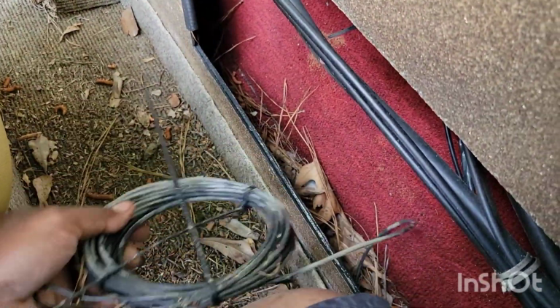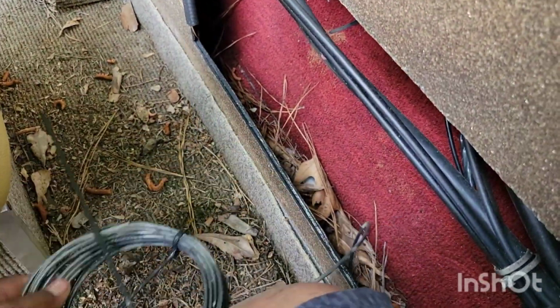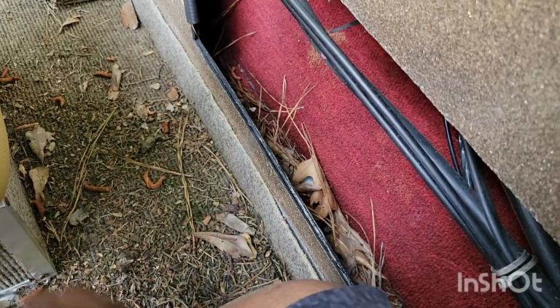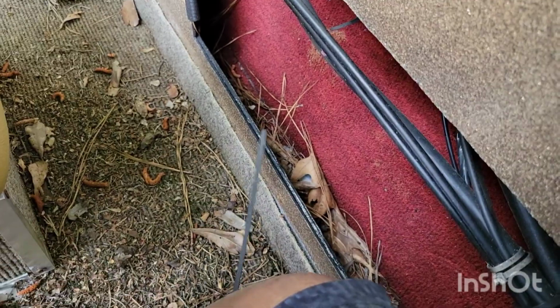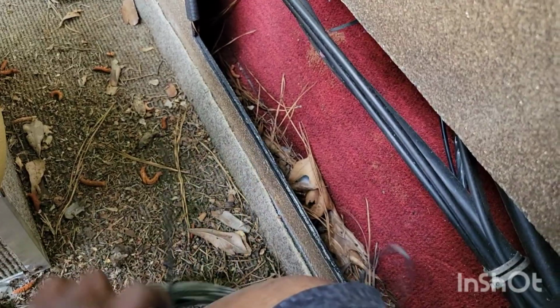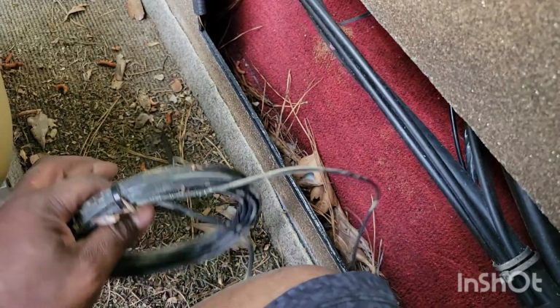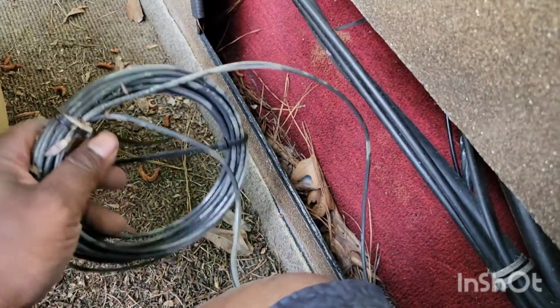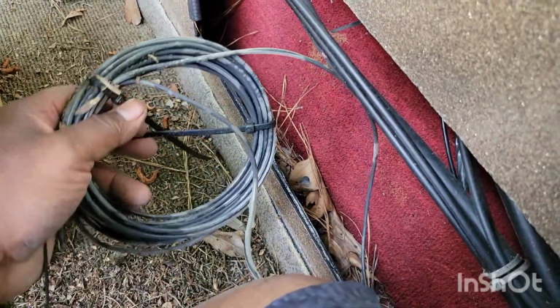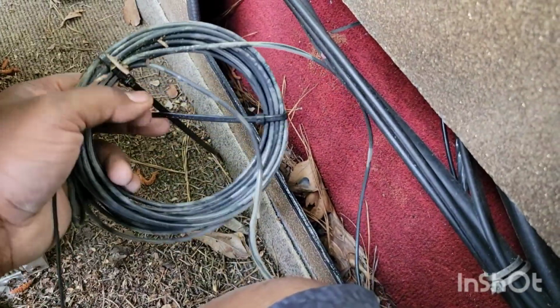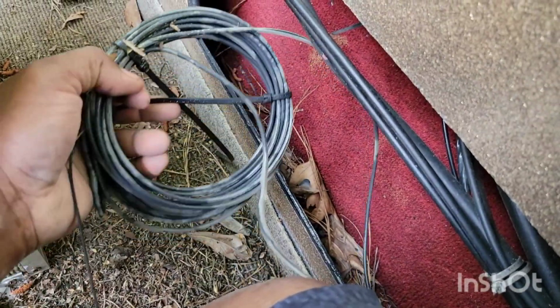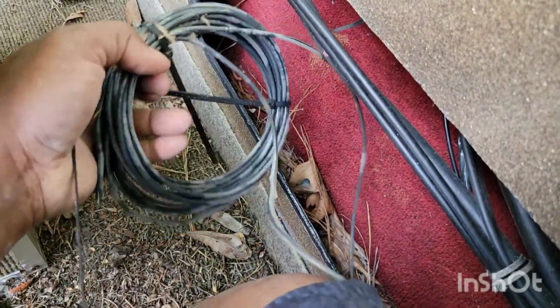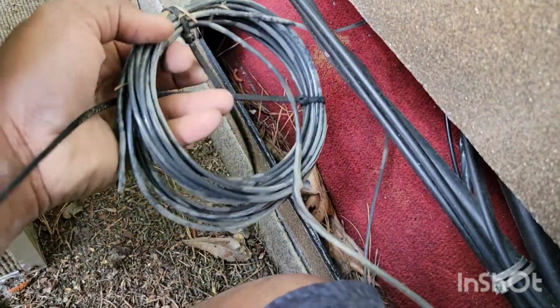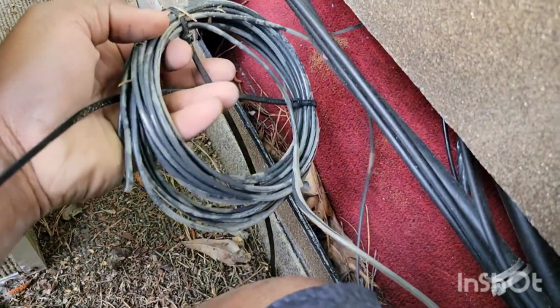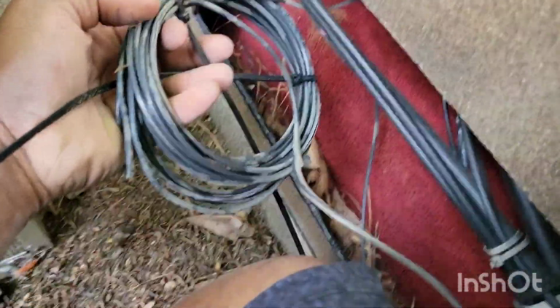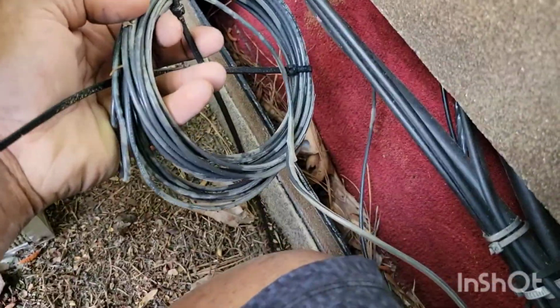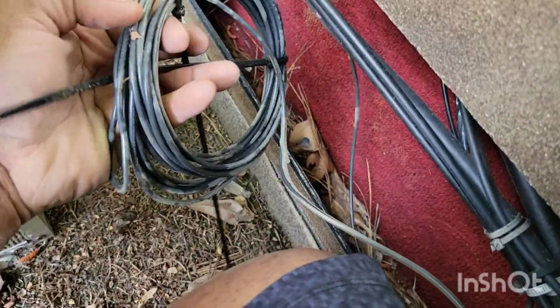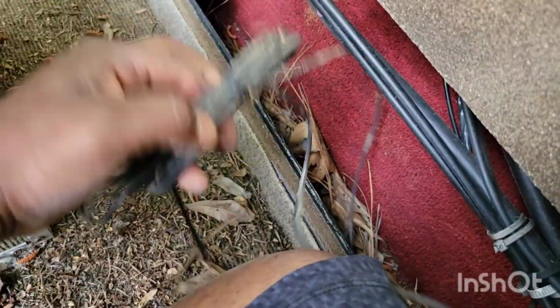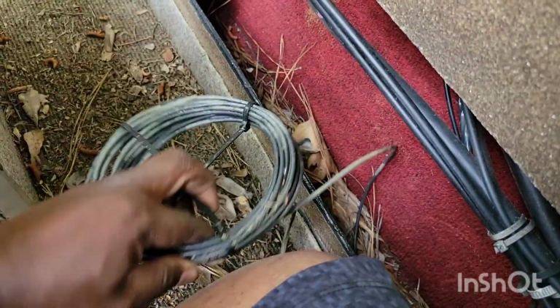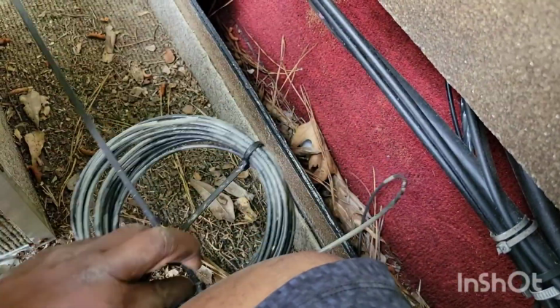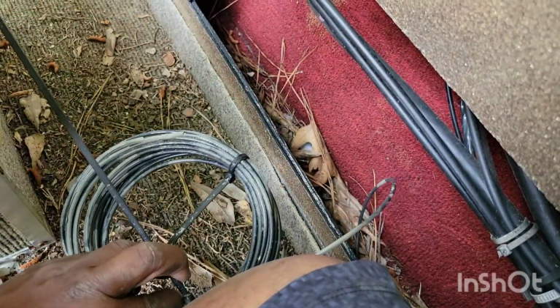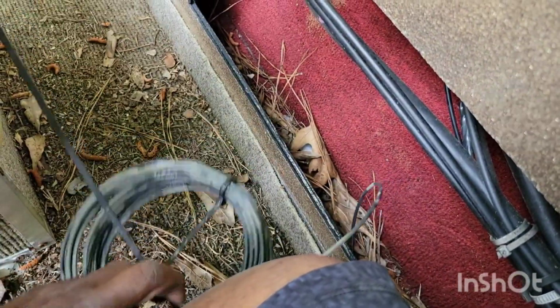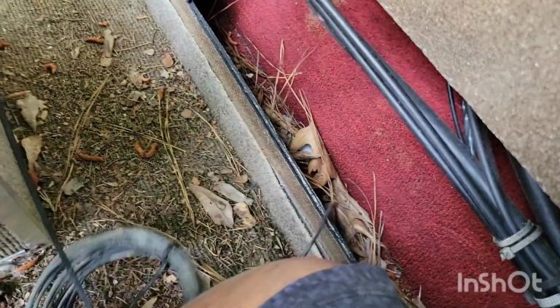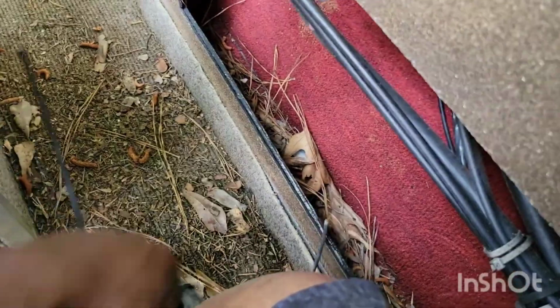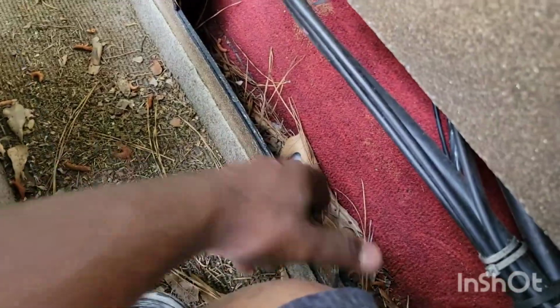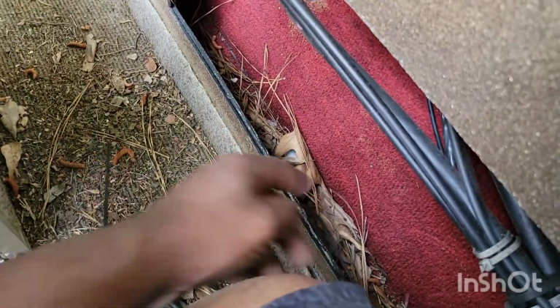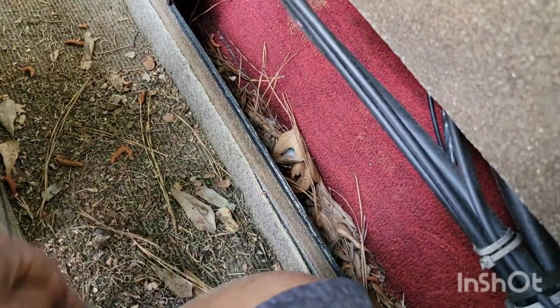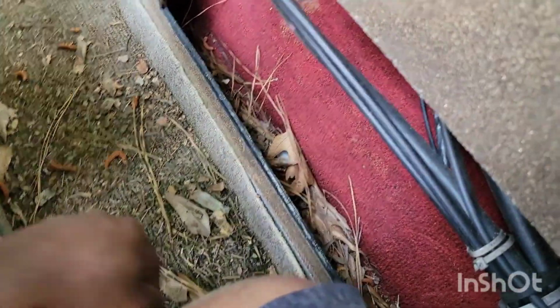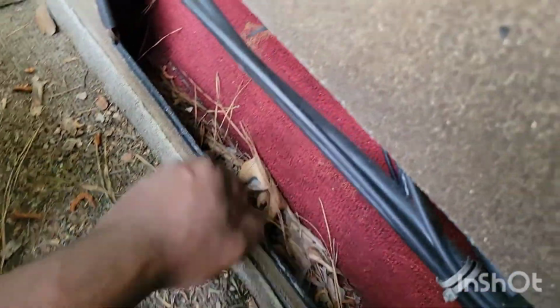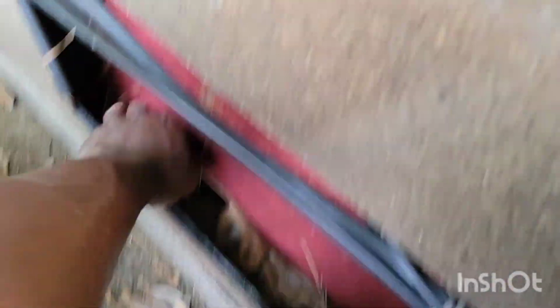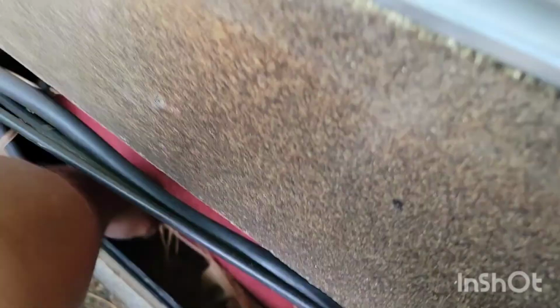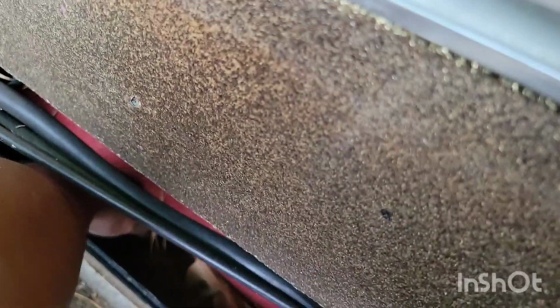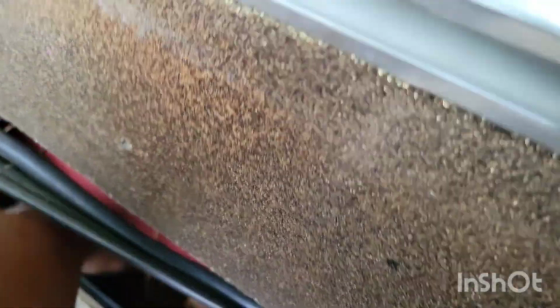I think they ran wires up here and I don't think they were ever used. I'm gonna have to figure out where in the world they go.